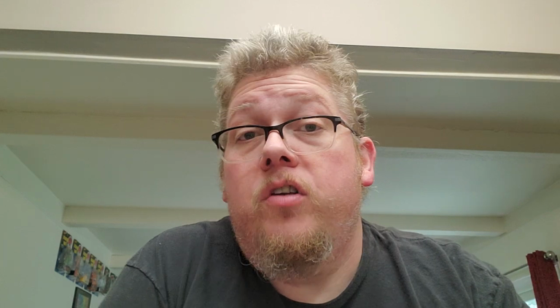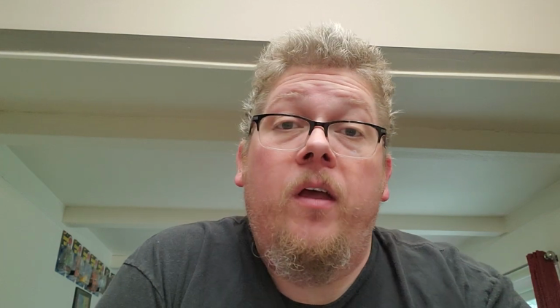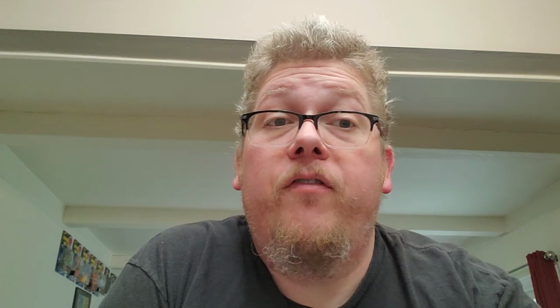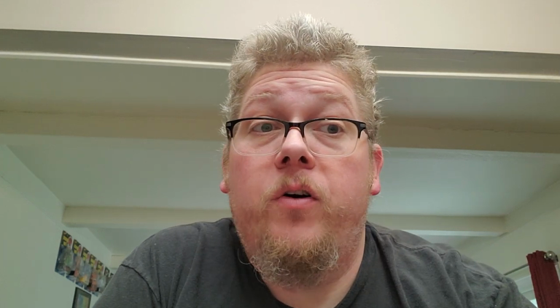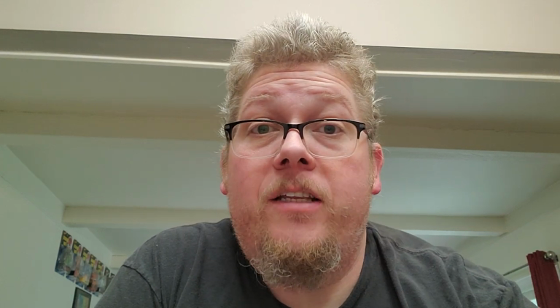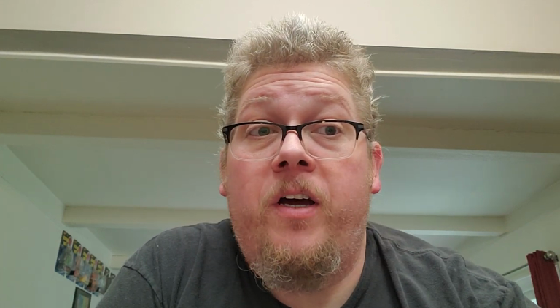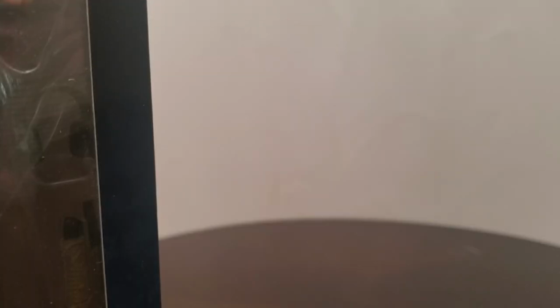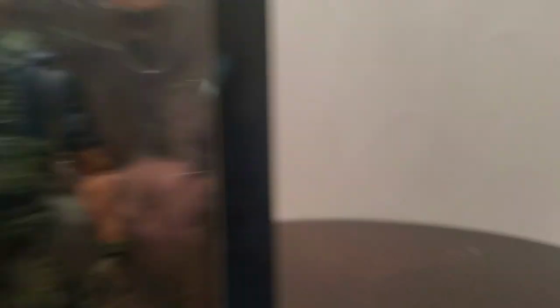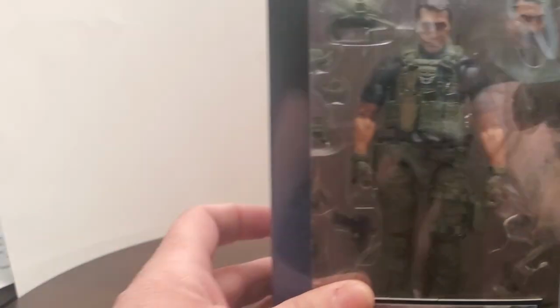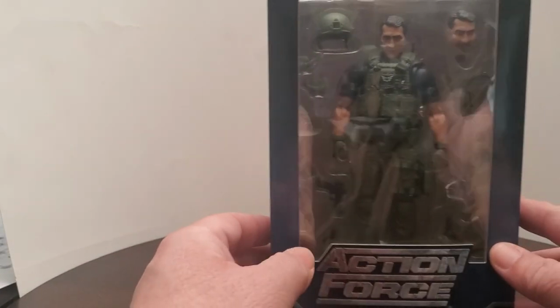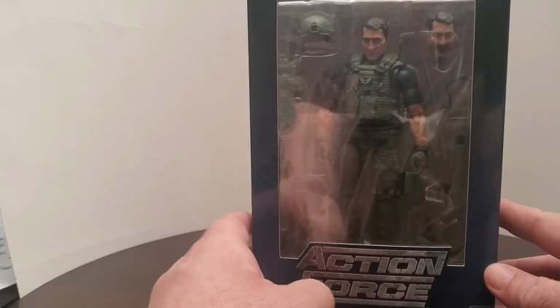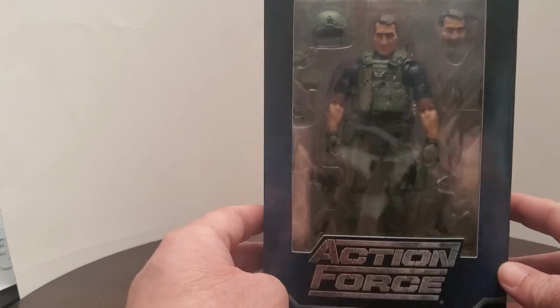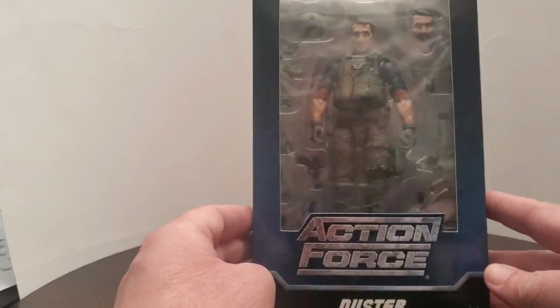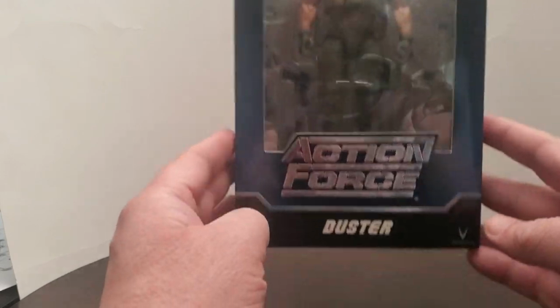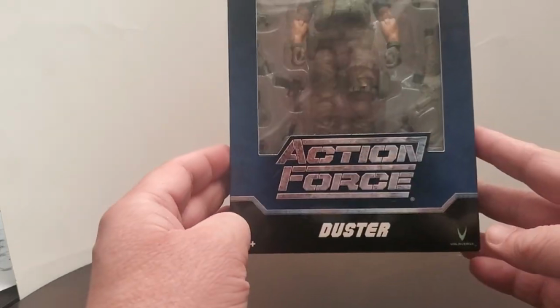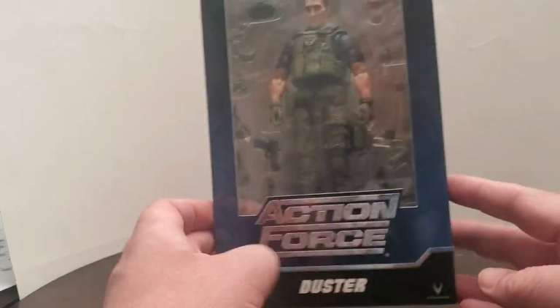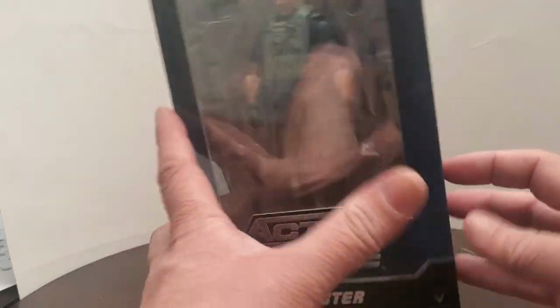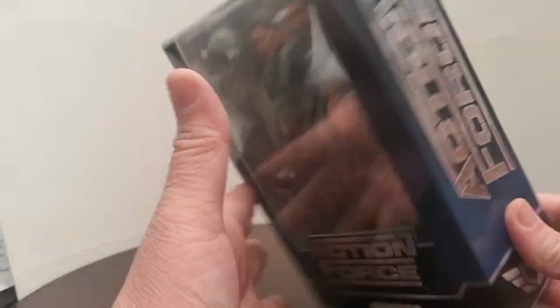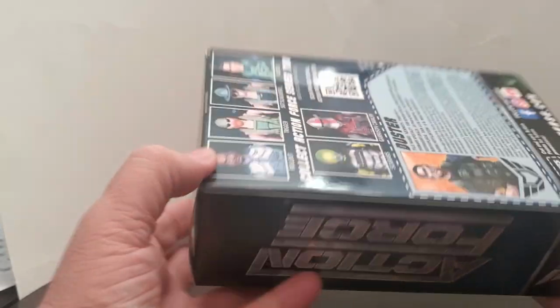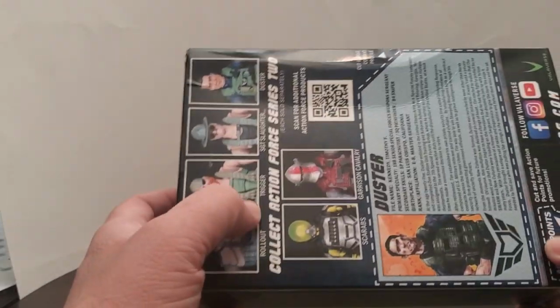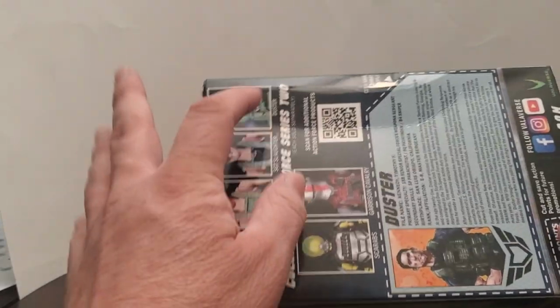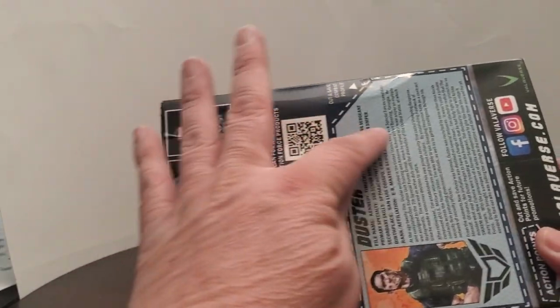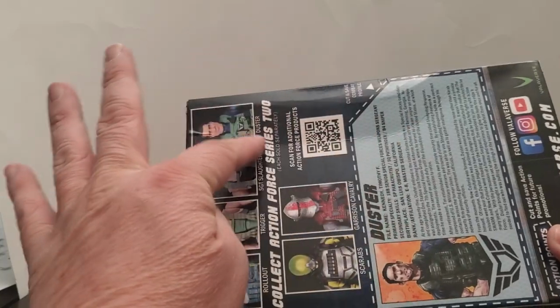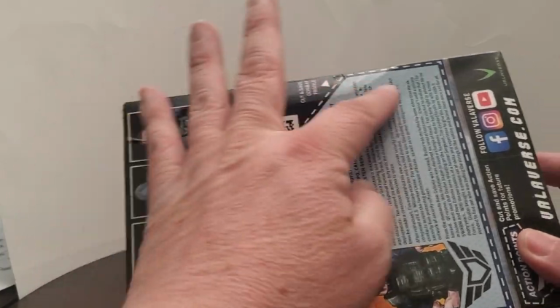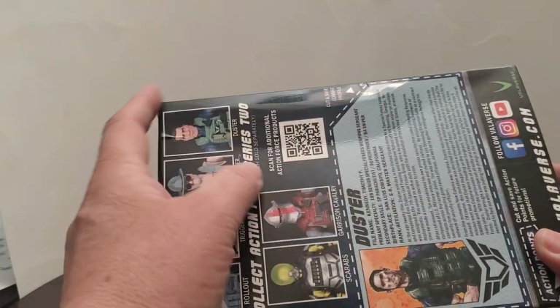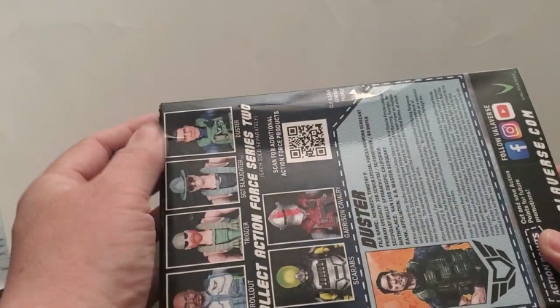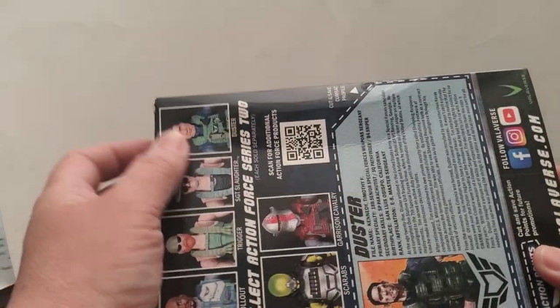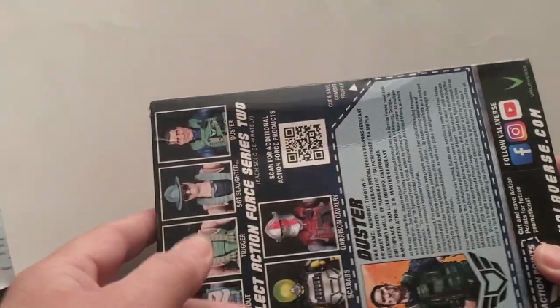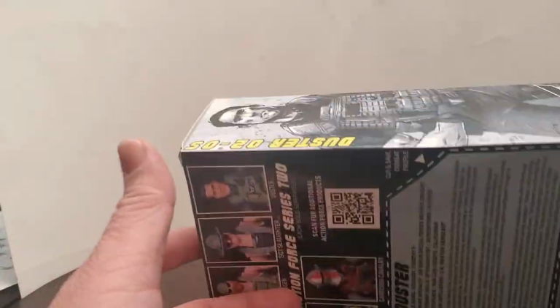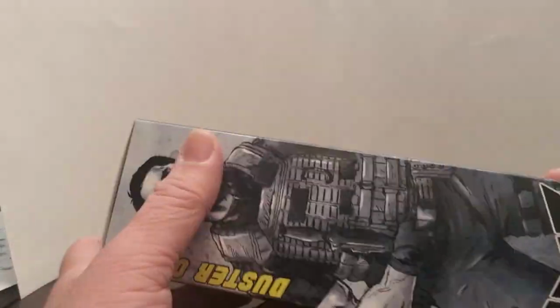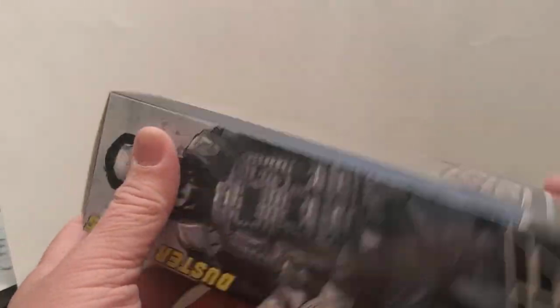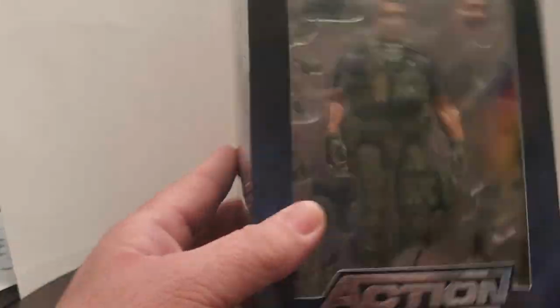So, without further ado, let's open Duster. Alright, so here is Action Force Duster. The reason it was in the Wounded Warehouse is because of this blemish here — it's dented. I don't mind that because I don't keep my action figures in their boxes.